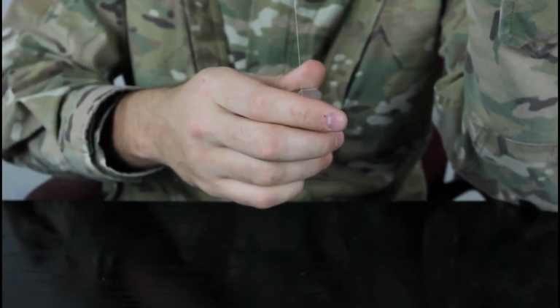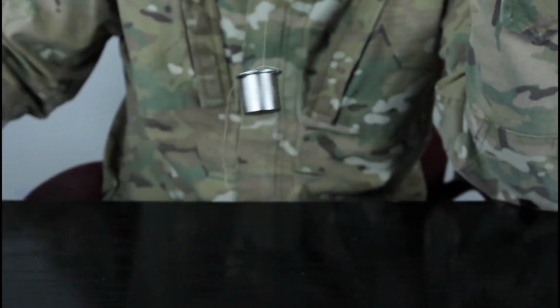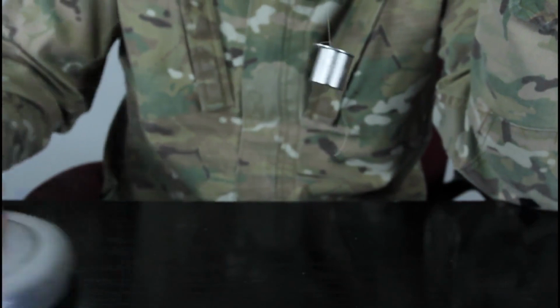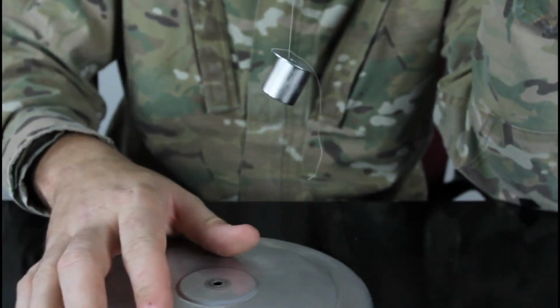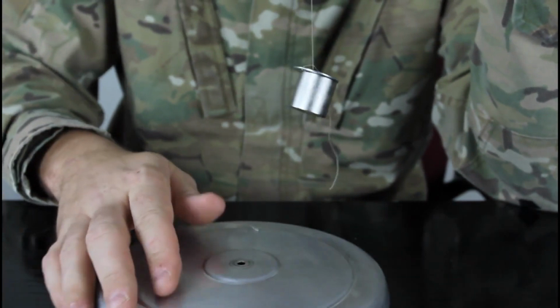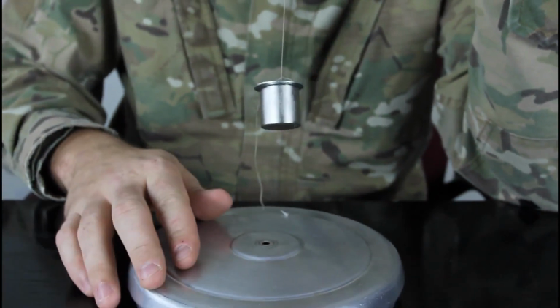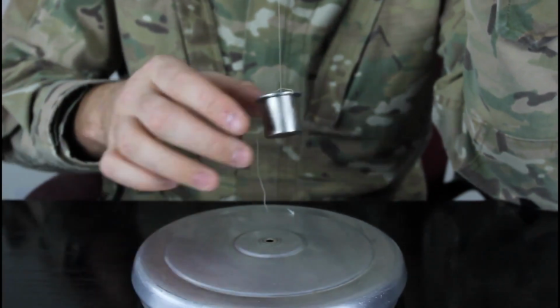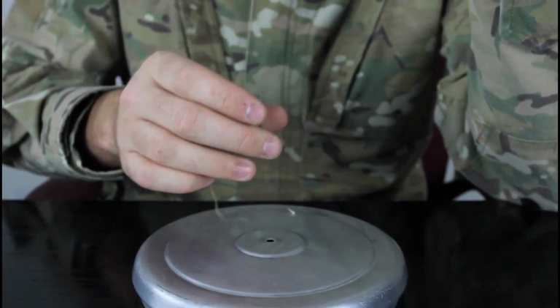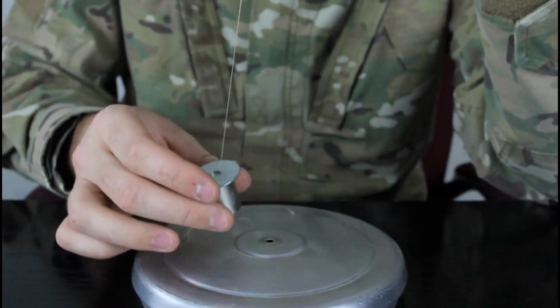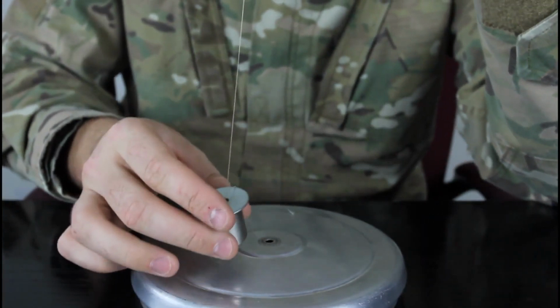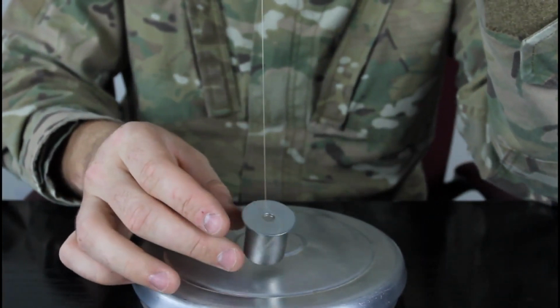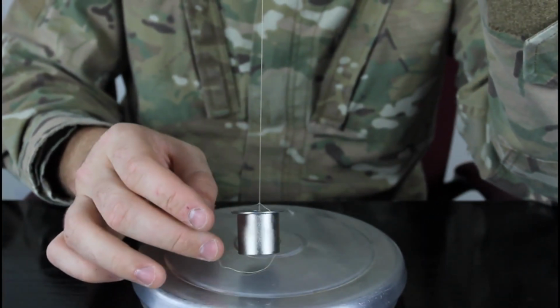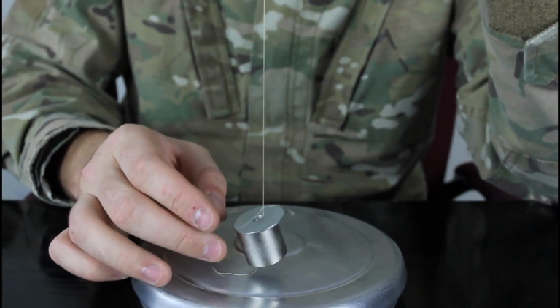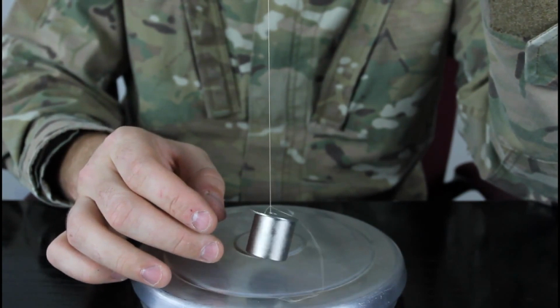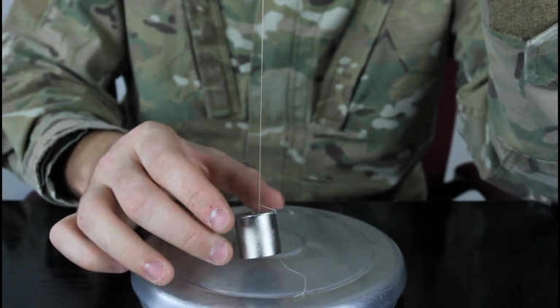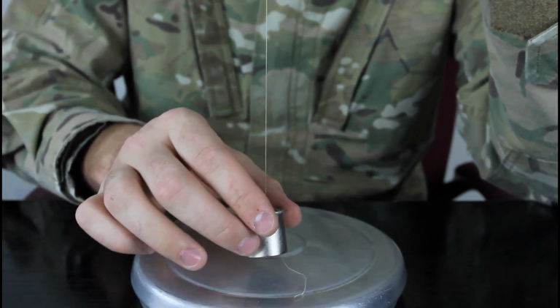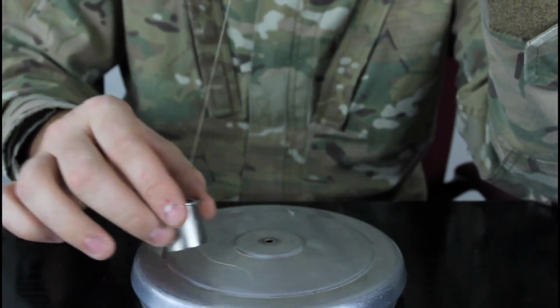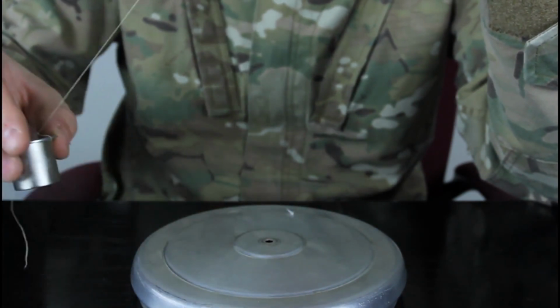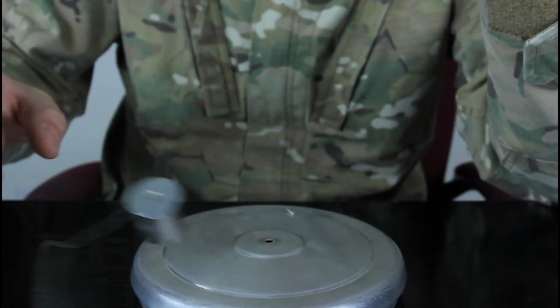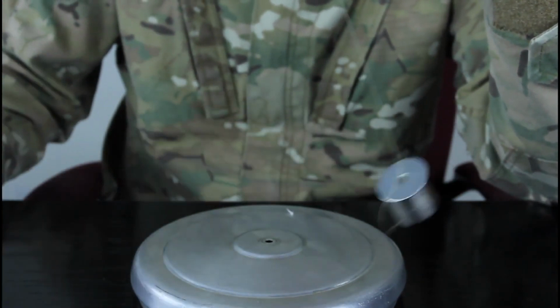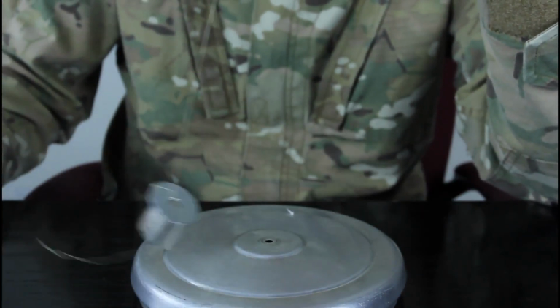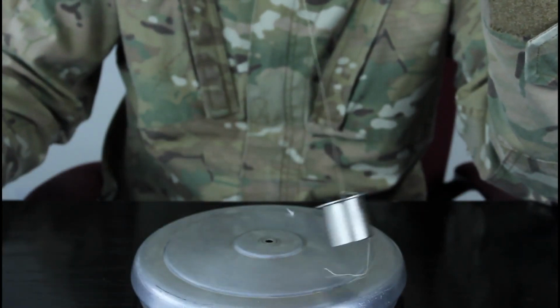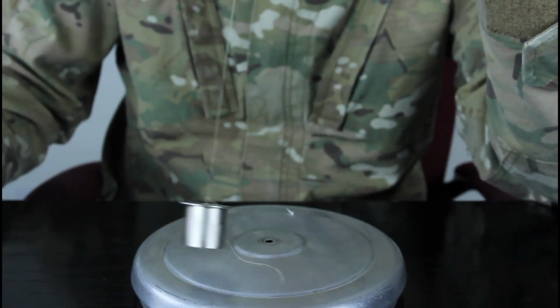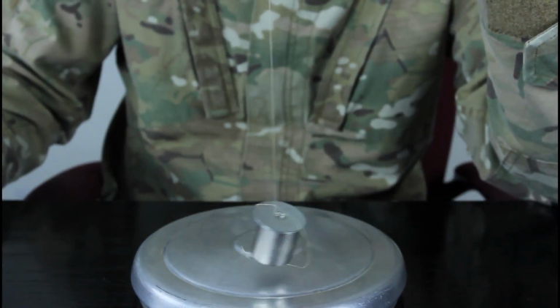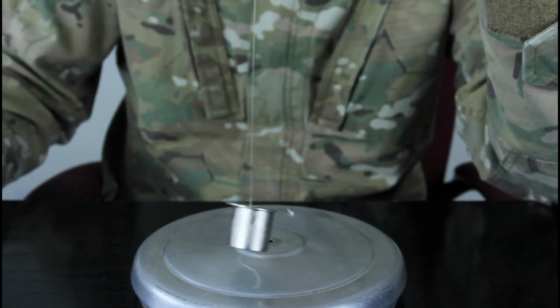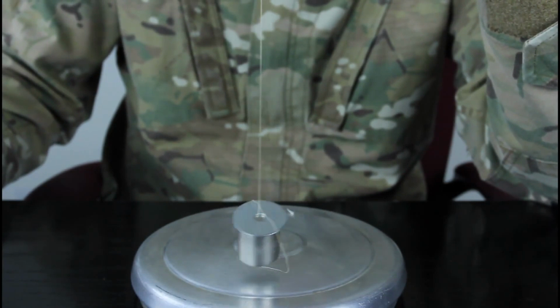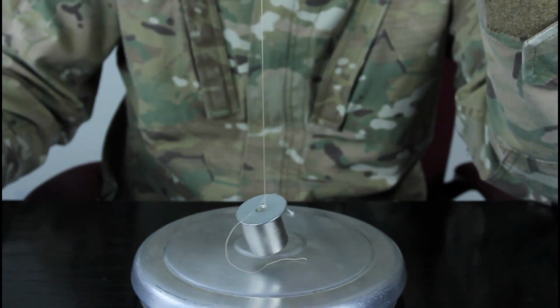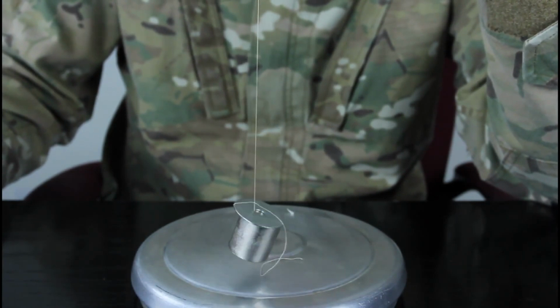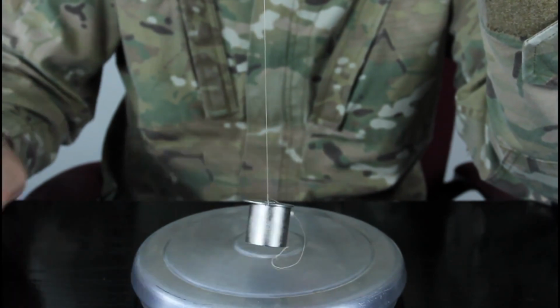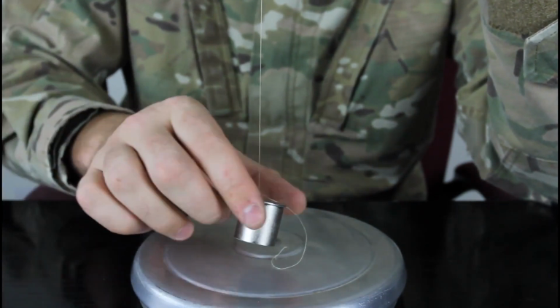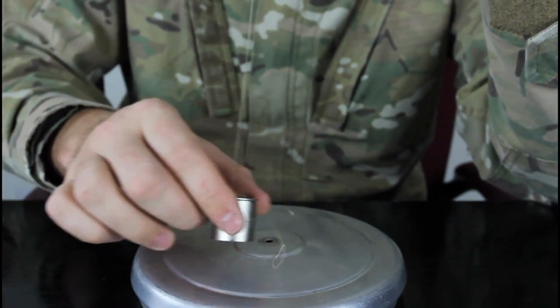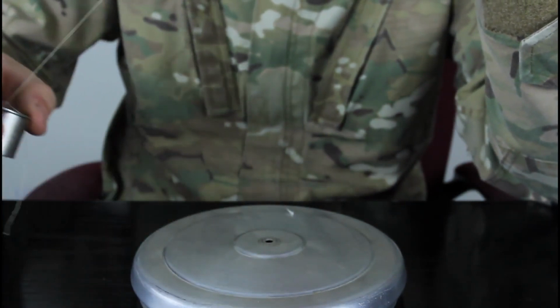Now we're gonna stop it again. Bring the aluminum plates back, like about an inch away. Gonna spin it. Look how fast it stopped - look how fast it stopped, to a dead stop.